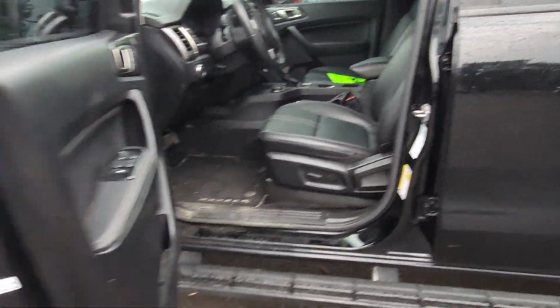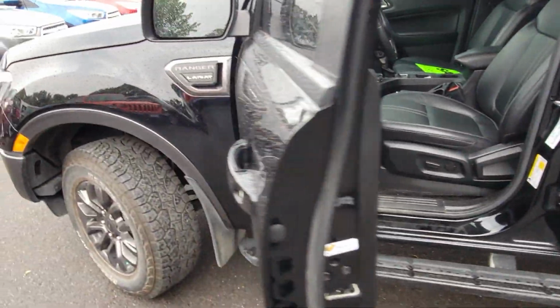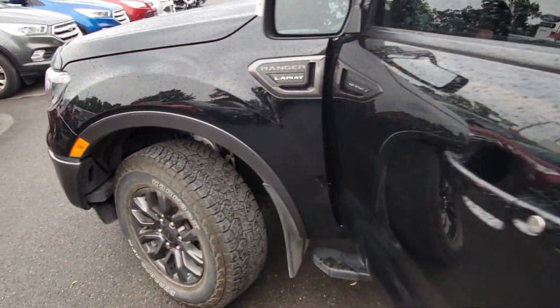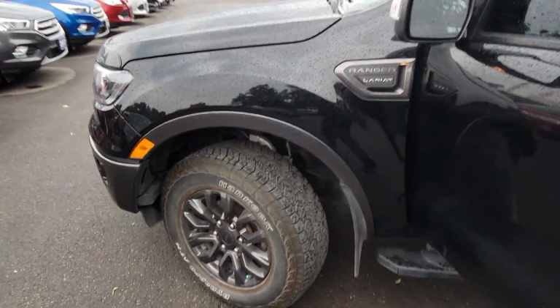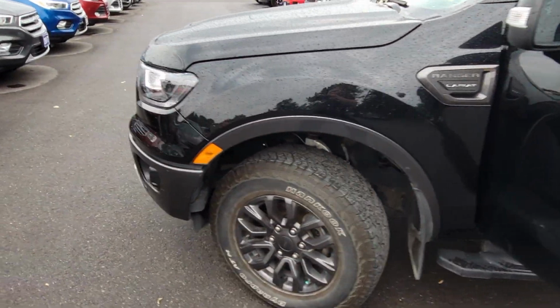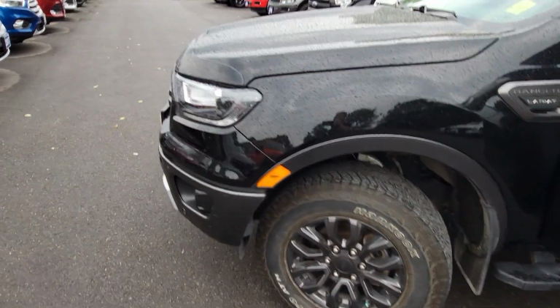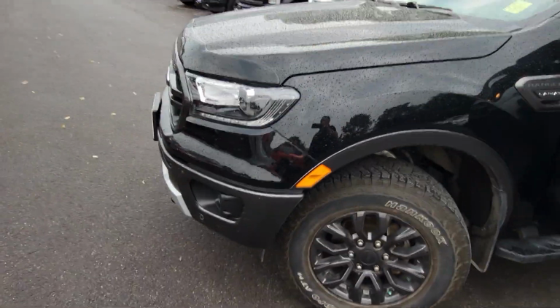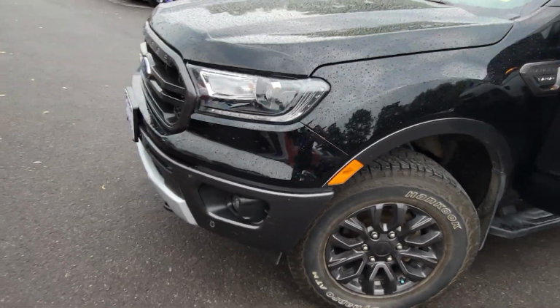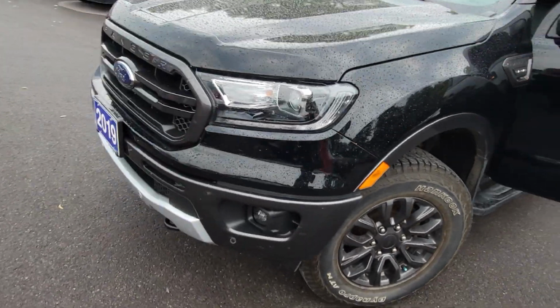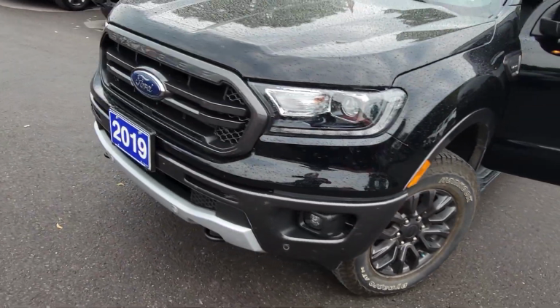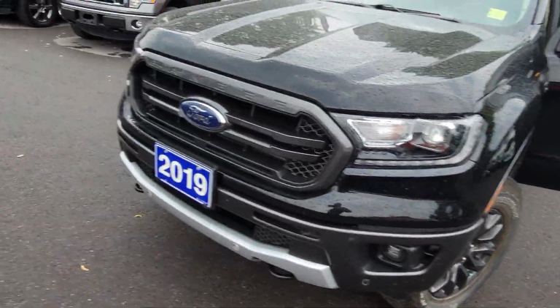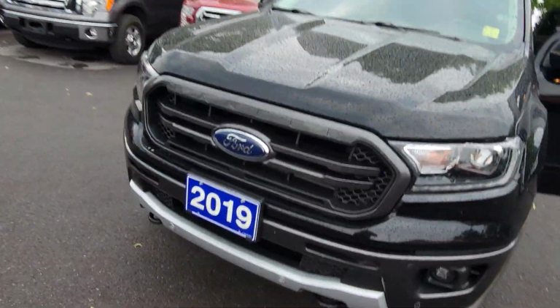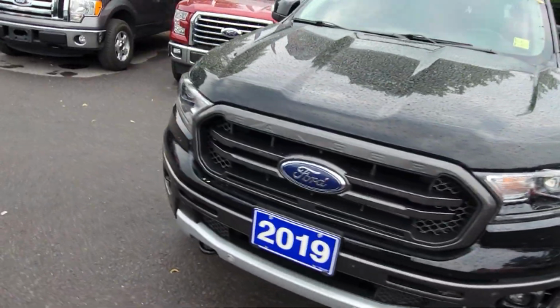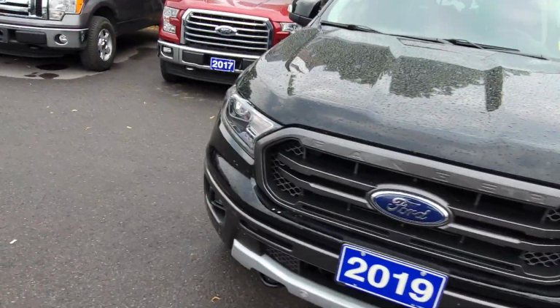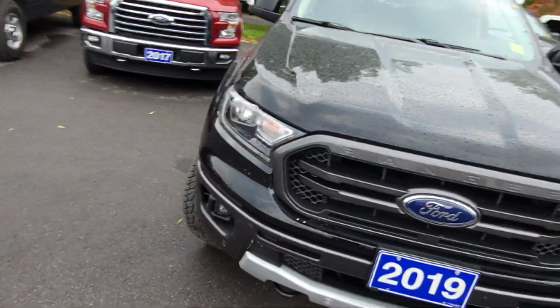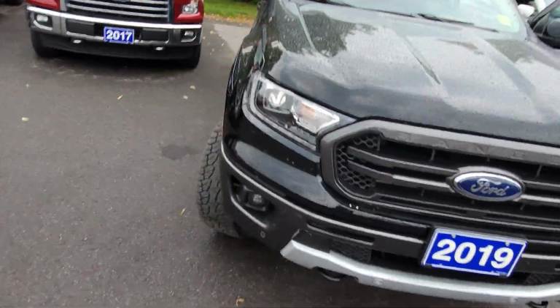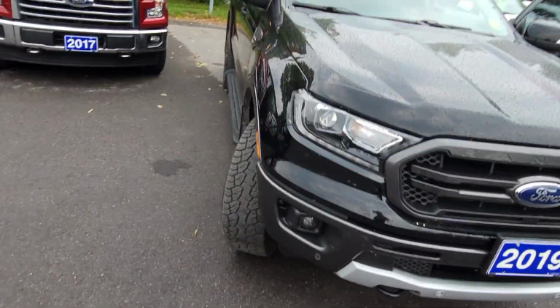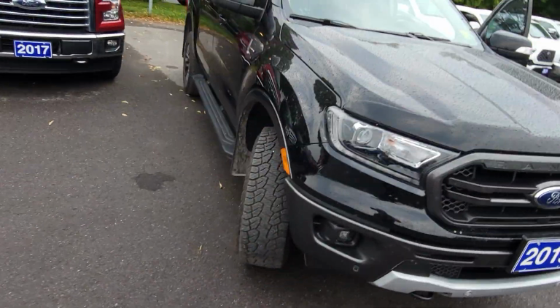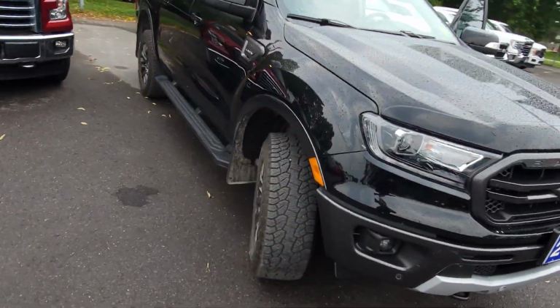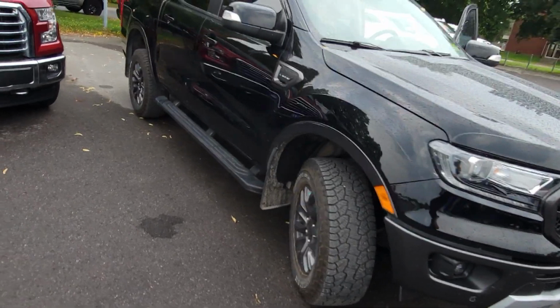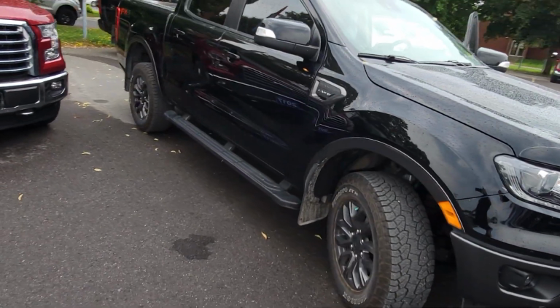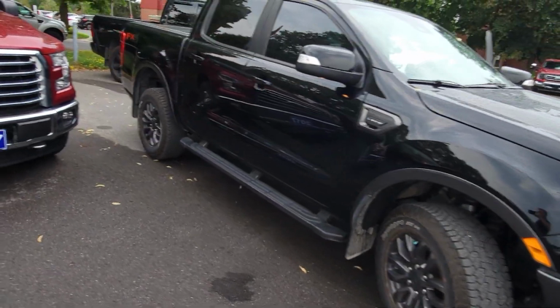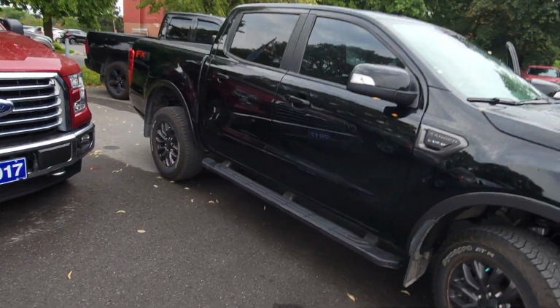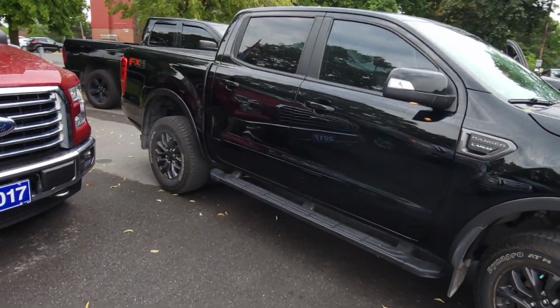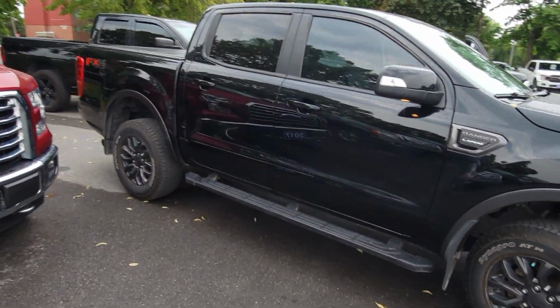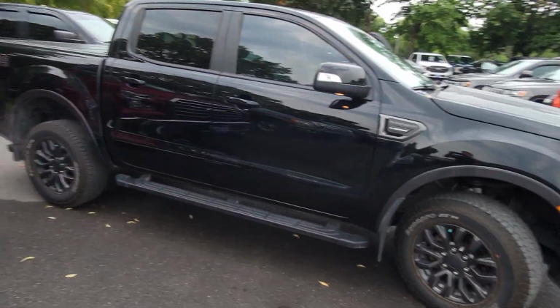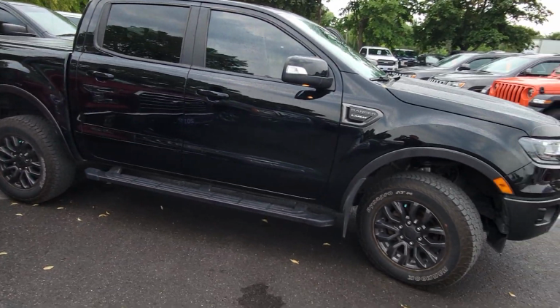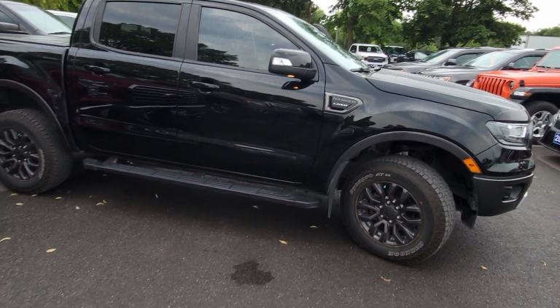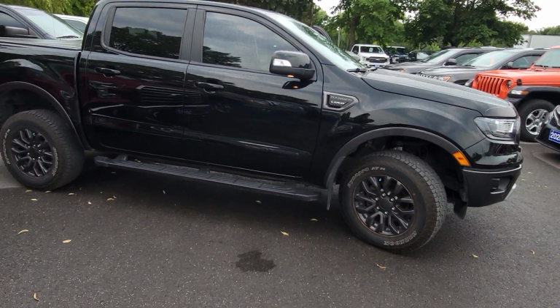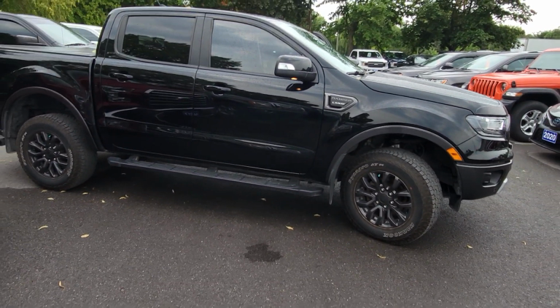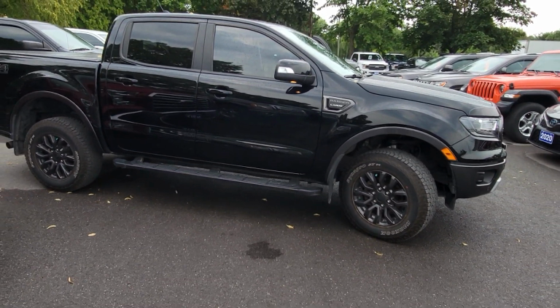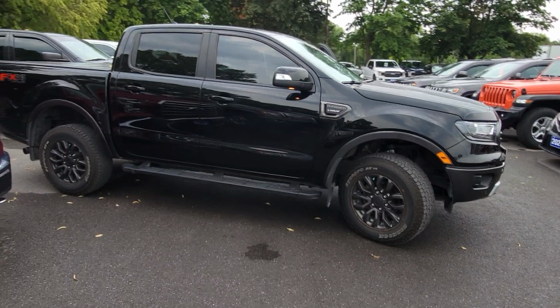Just overall, really beautiful truck. In great shape — really nothing to pick apart. Currently has just over 44,000 kilometers on it, but absolutely a great option for sure.